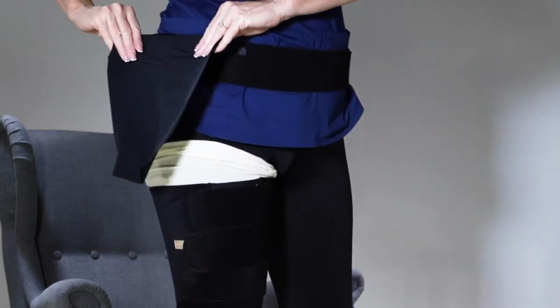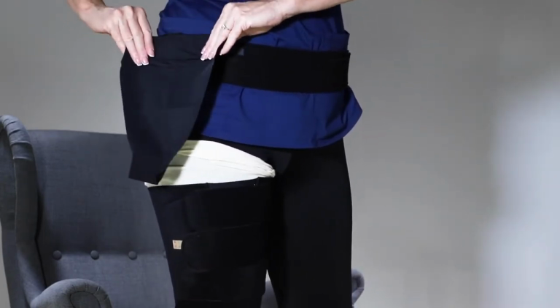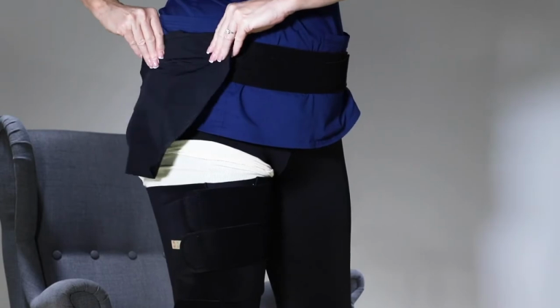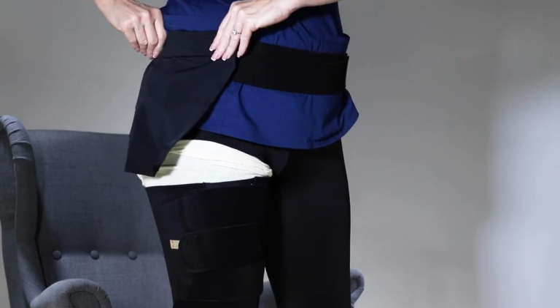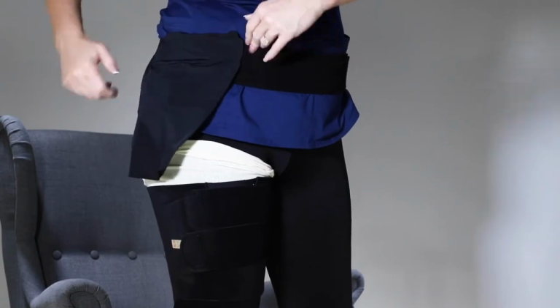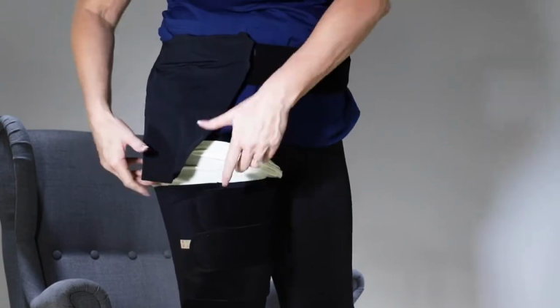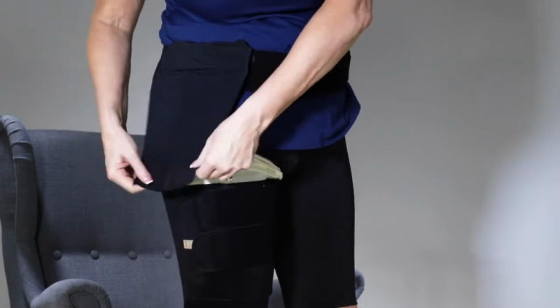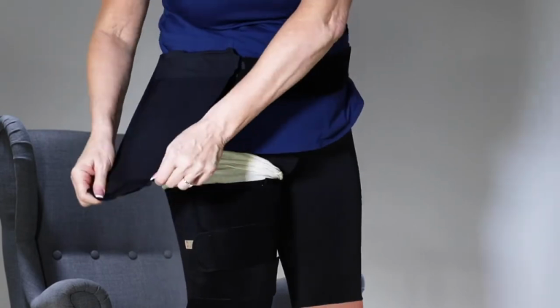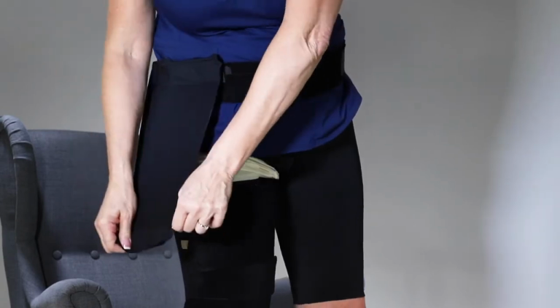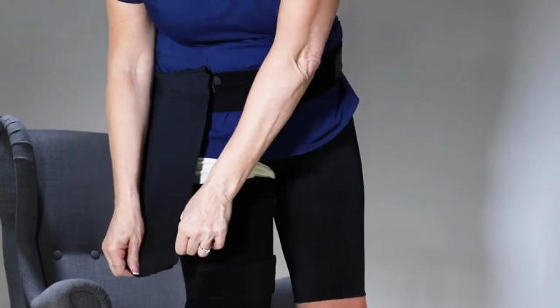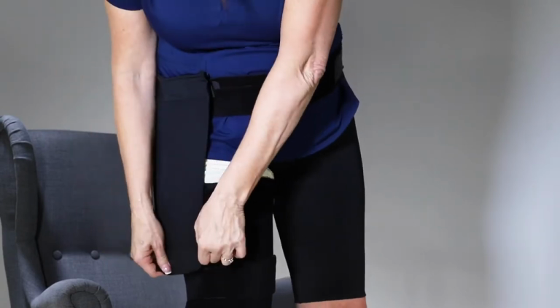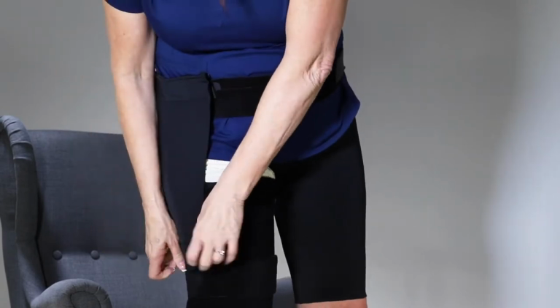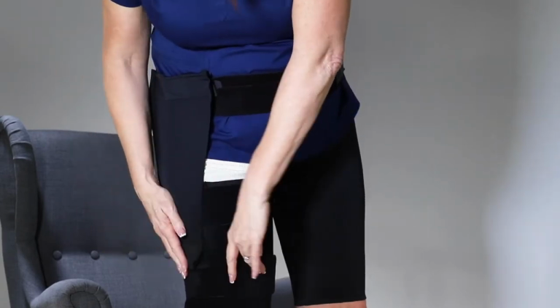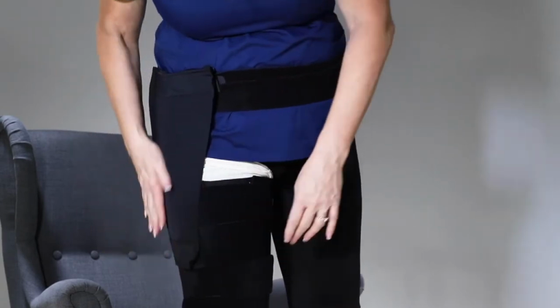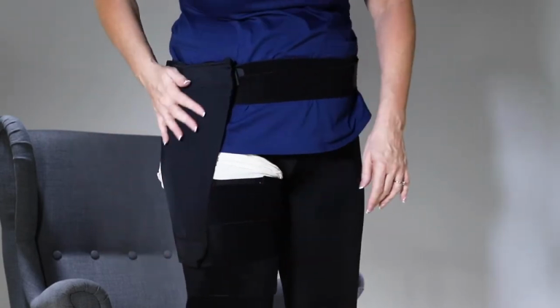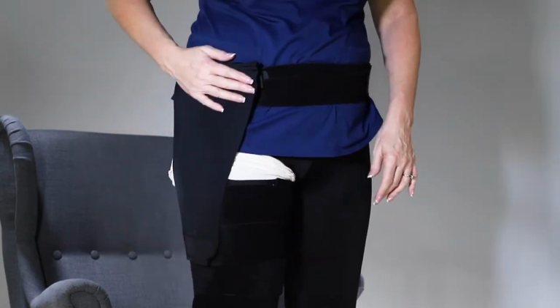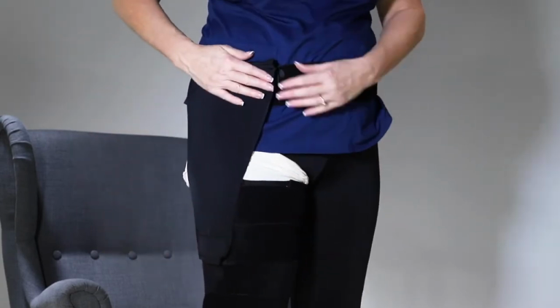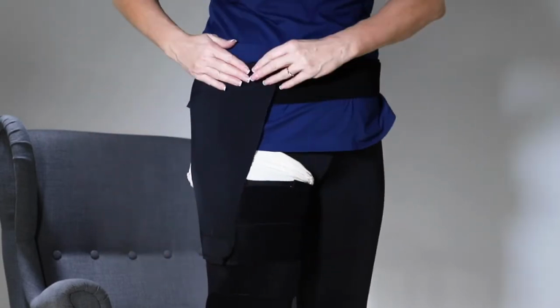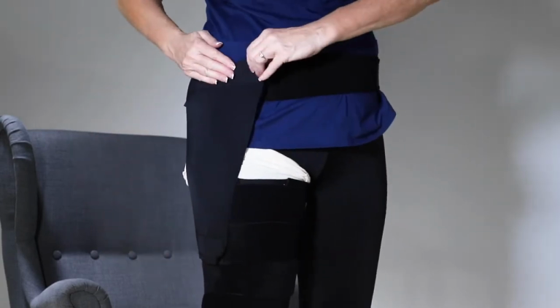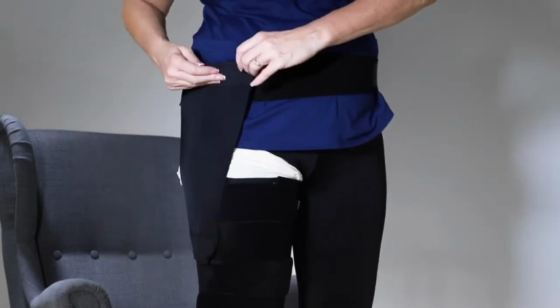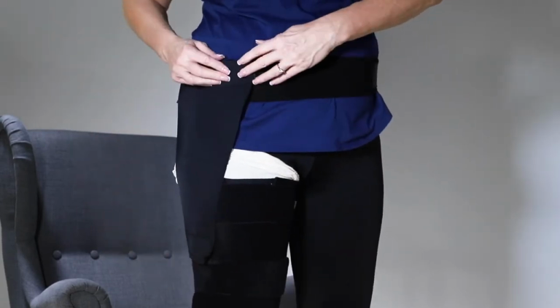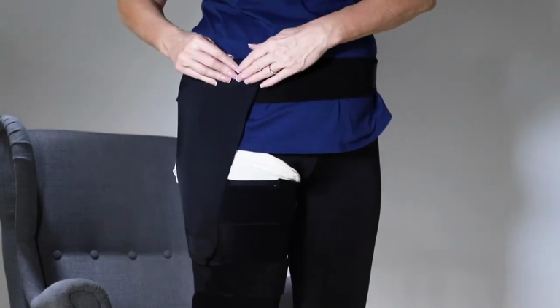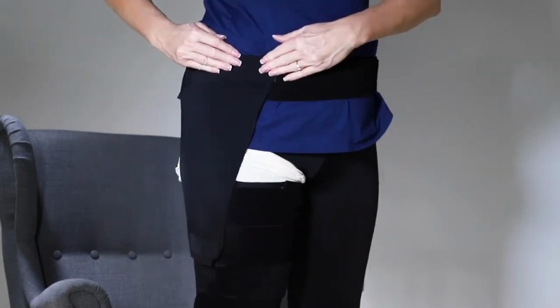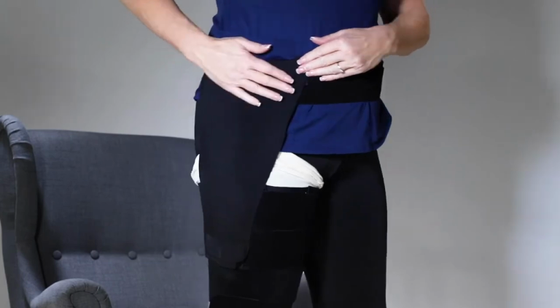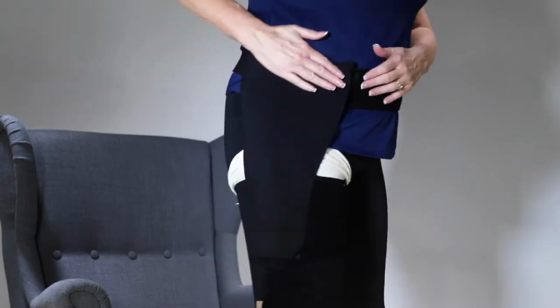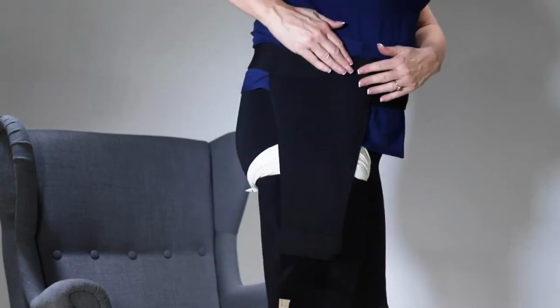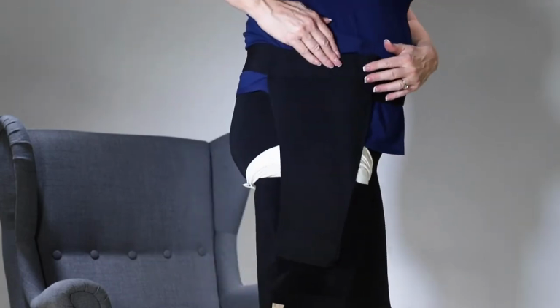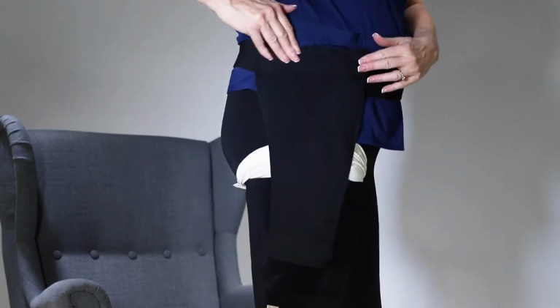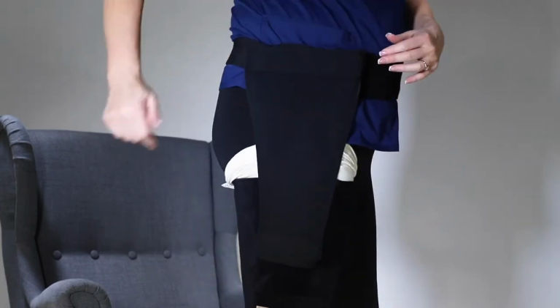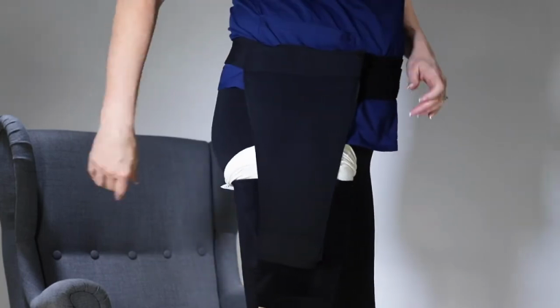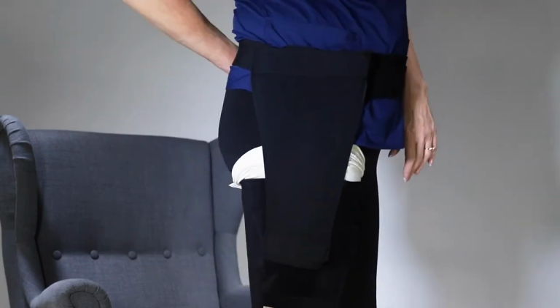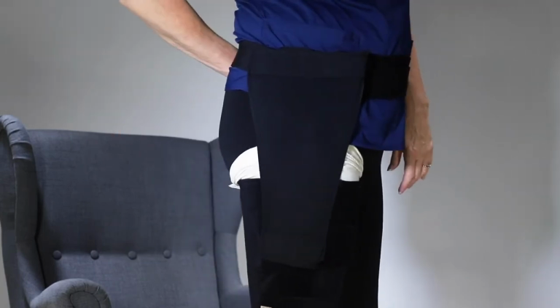Stretch the hip panel down slightly and attach to the thigh garment. Take care.